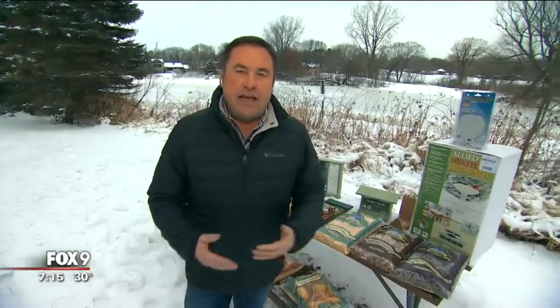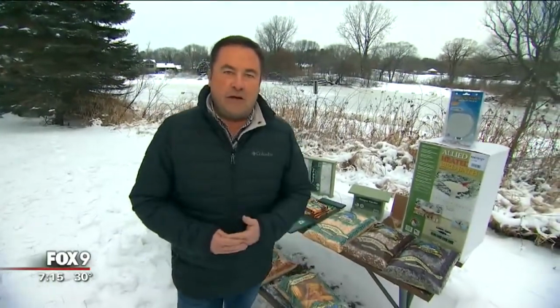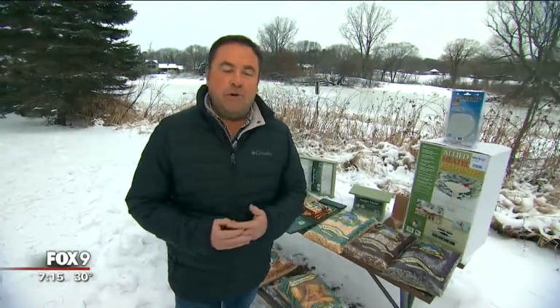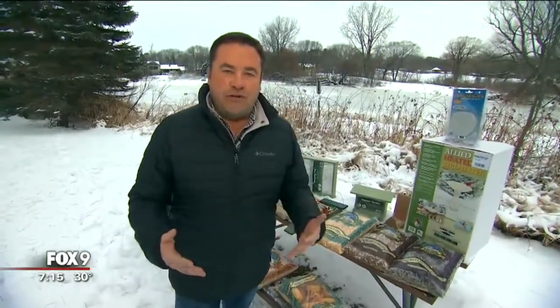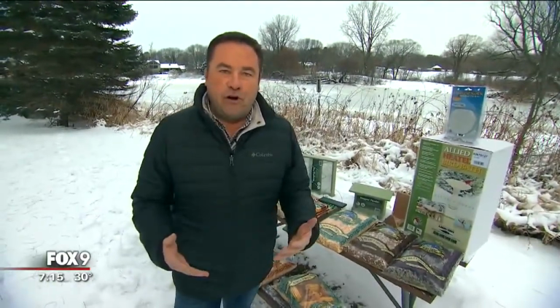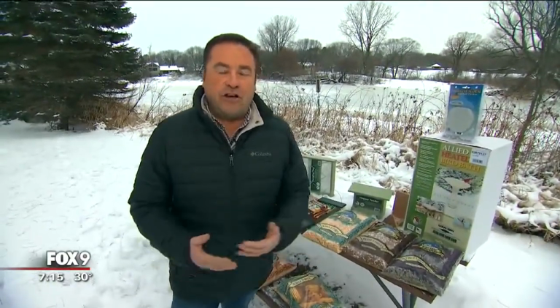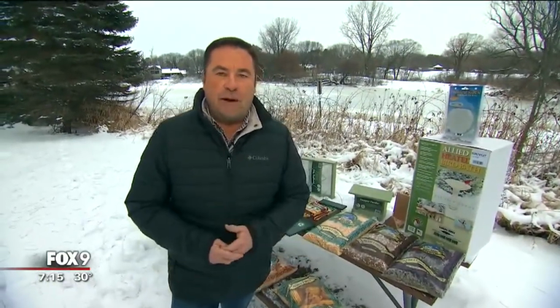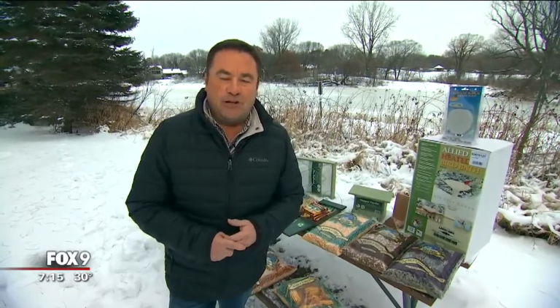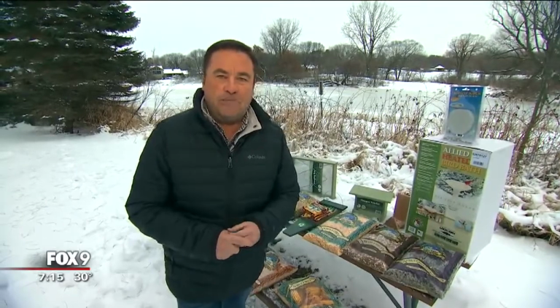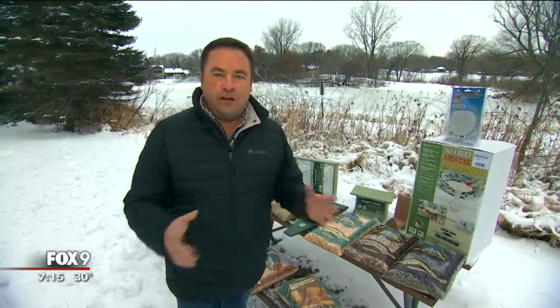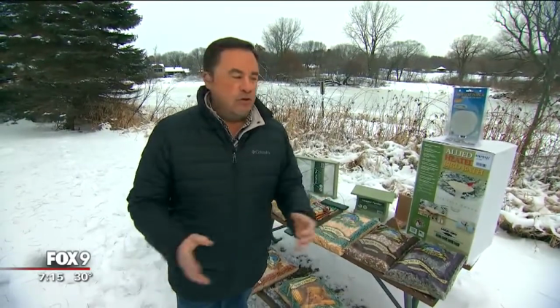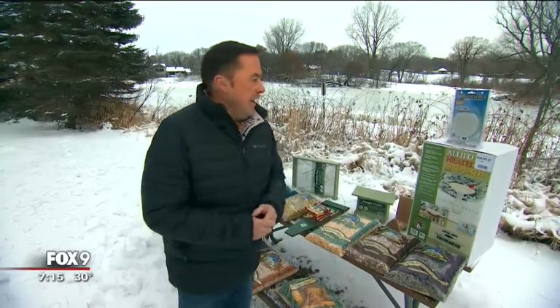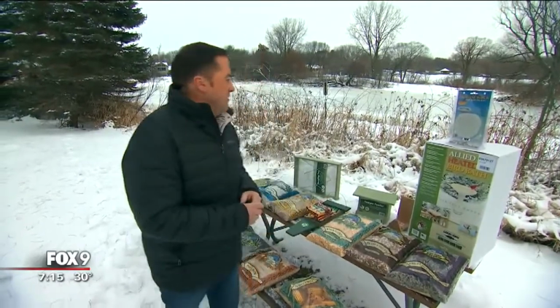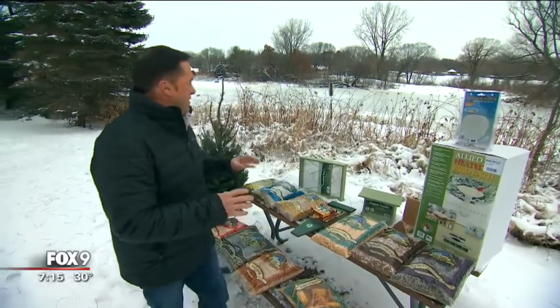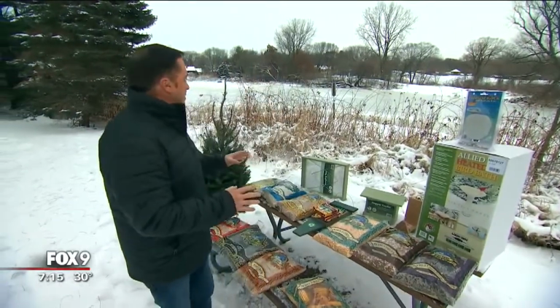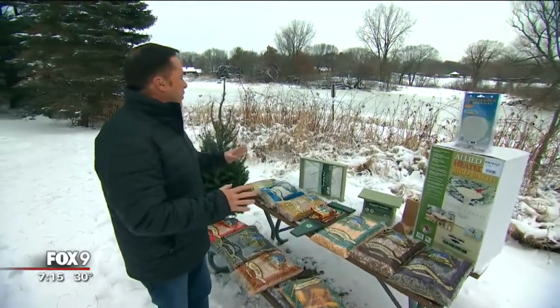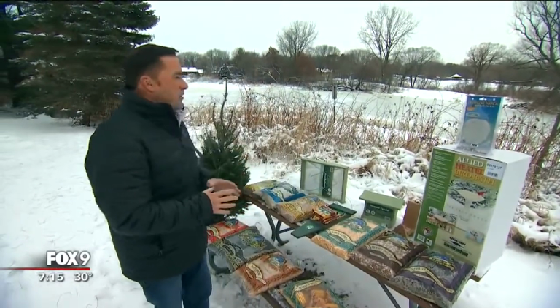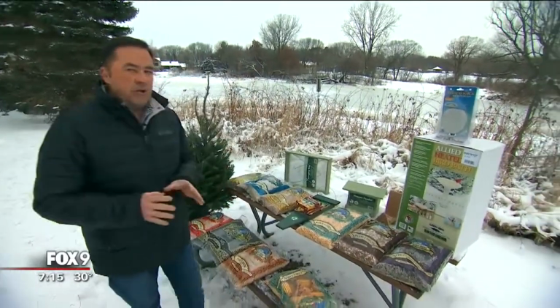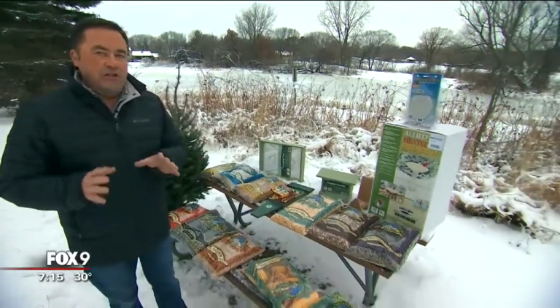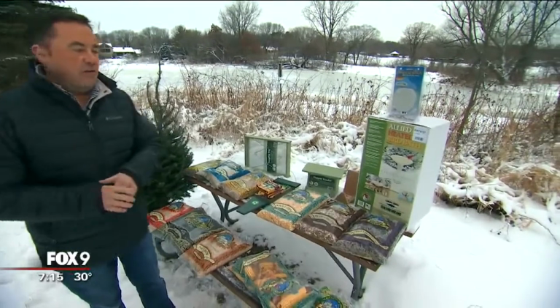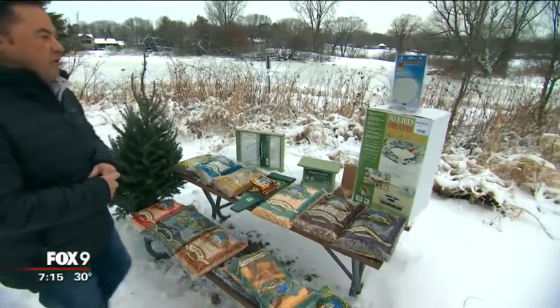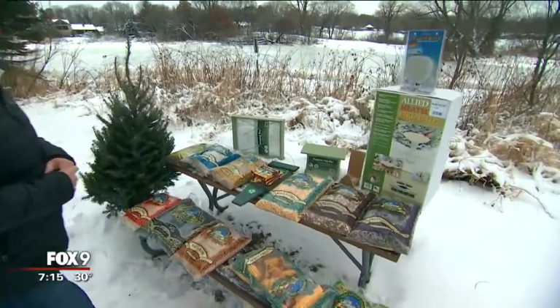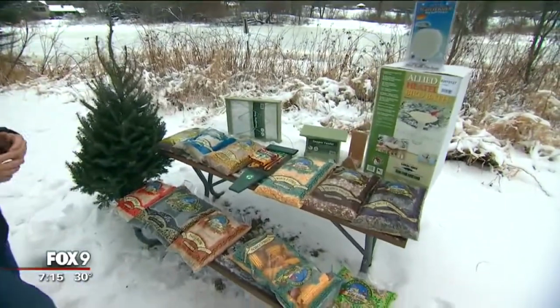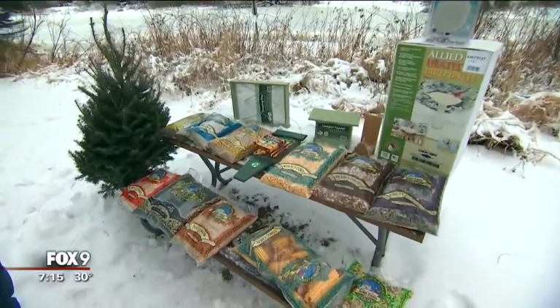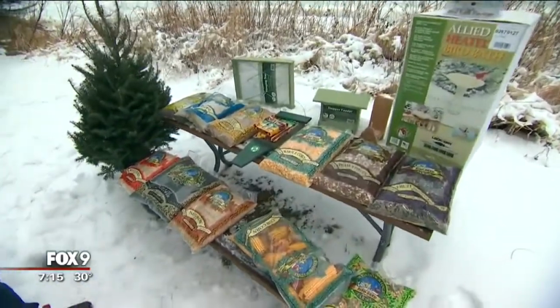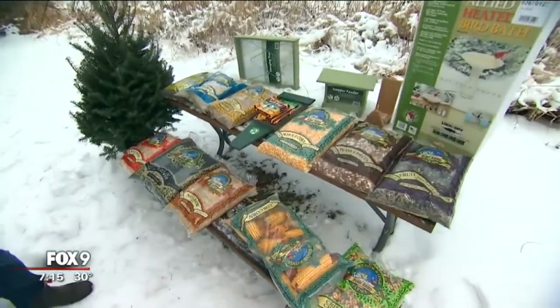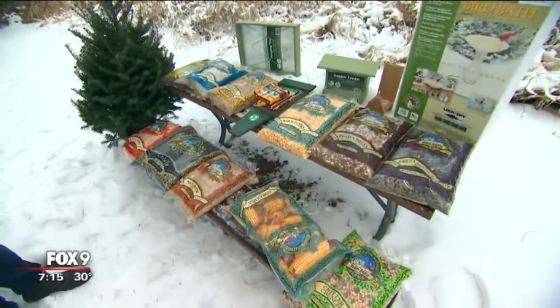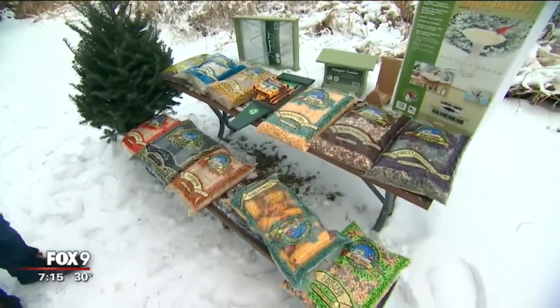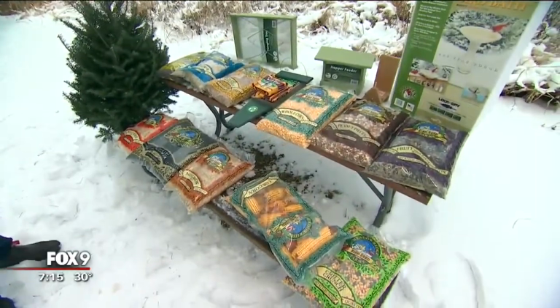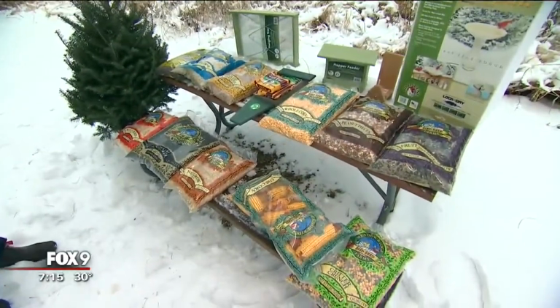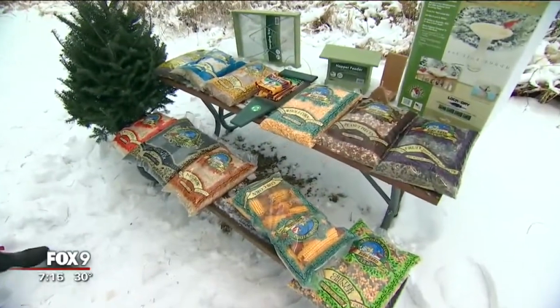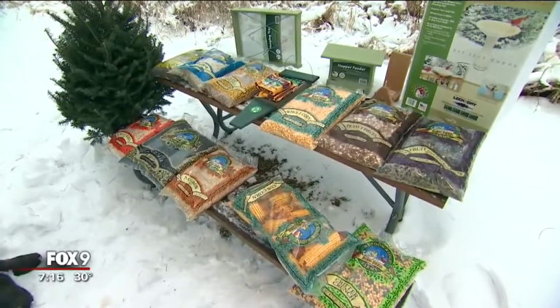At this time of year, birds have actually foraged a lot of the crab apples on our trees, a lot of the fruits and nuts and seeds that were around. So this time of year, overwinter — January through February — is an important time to feed wild birds.